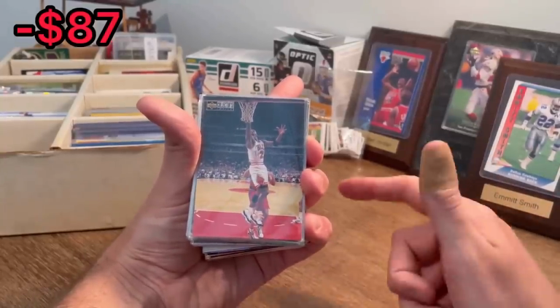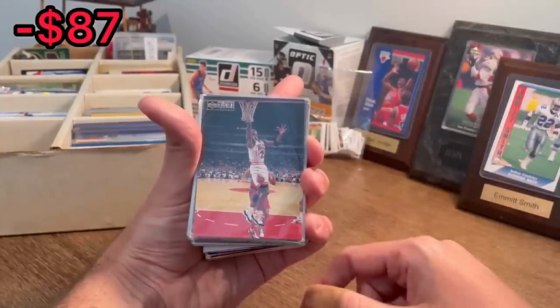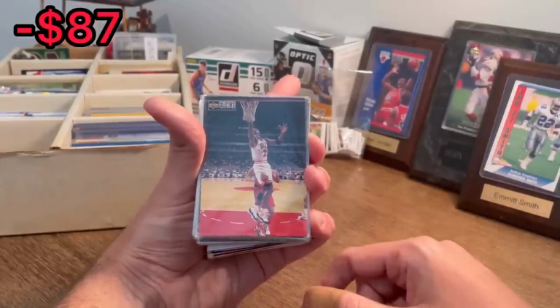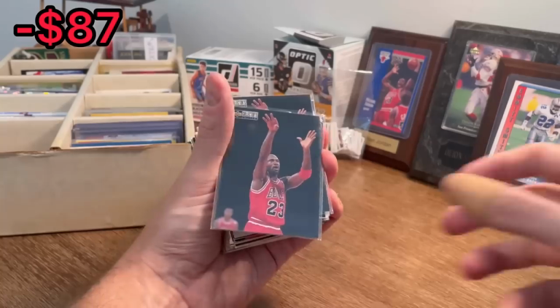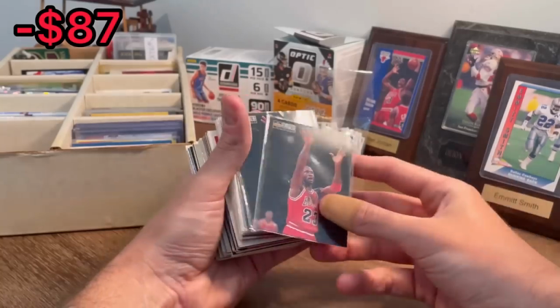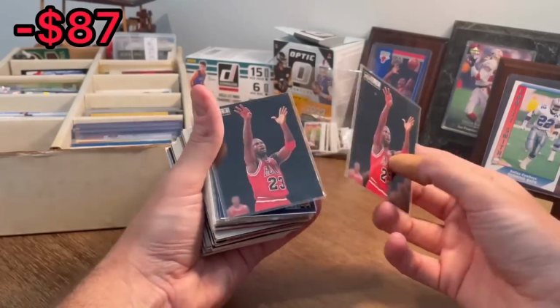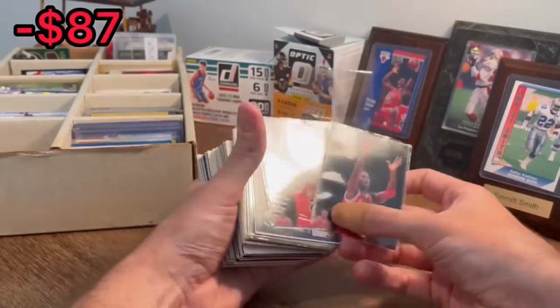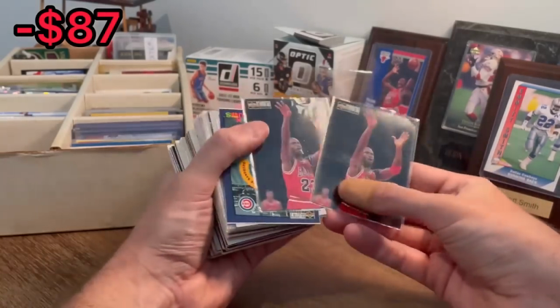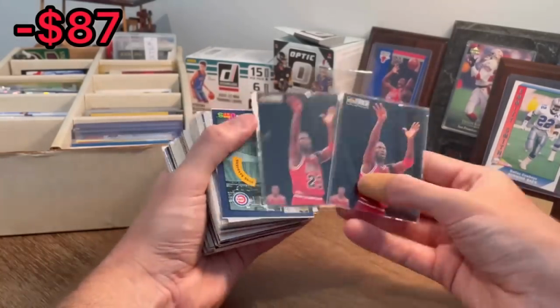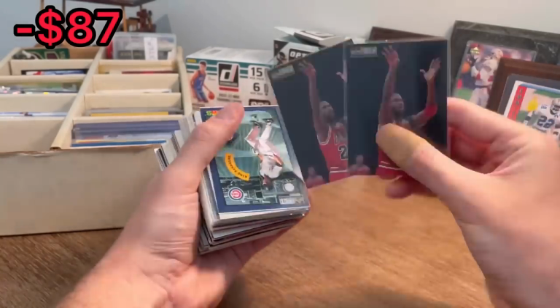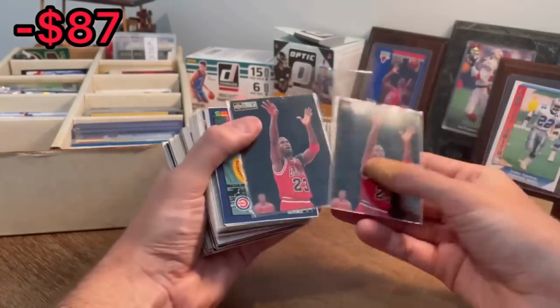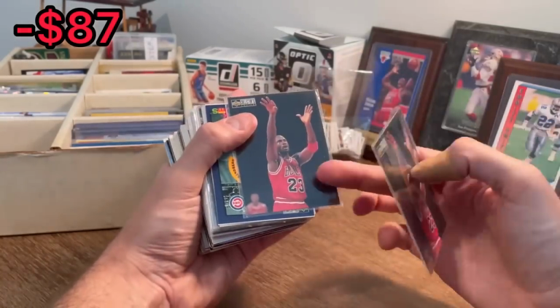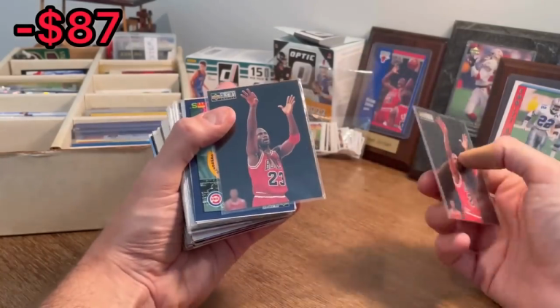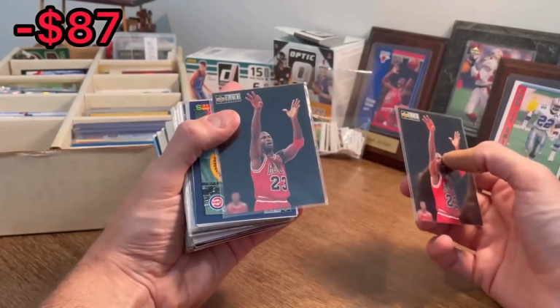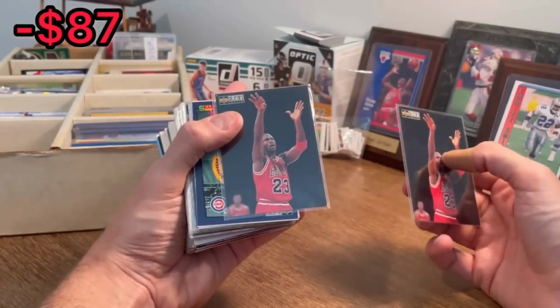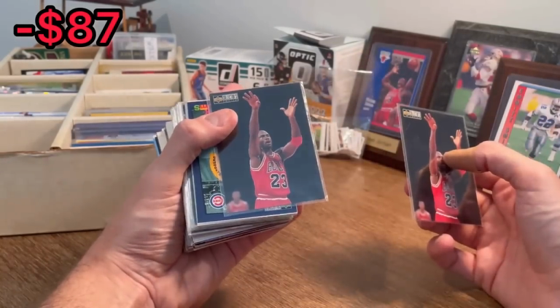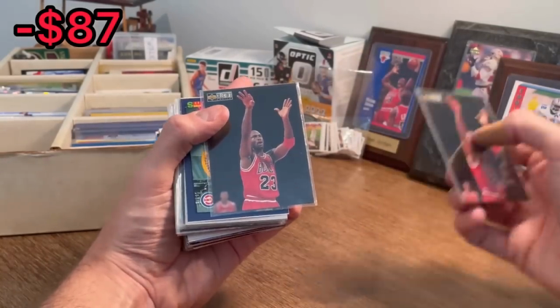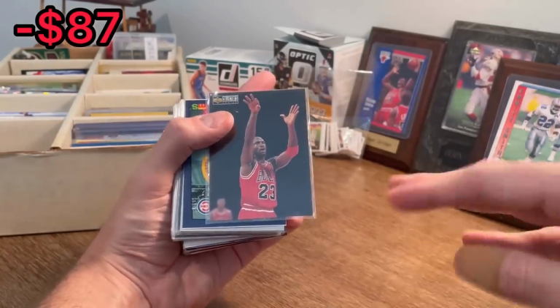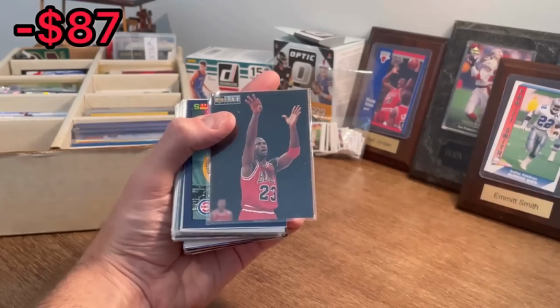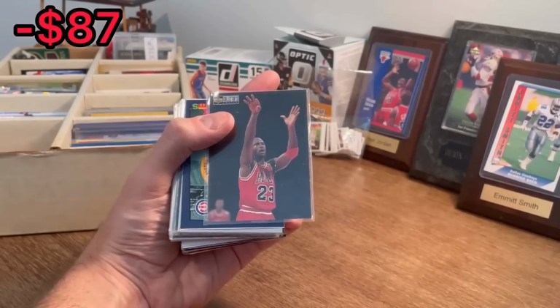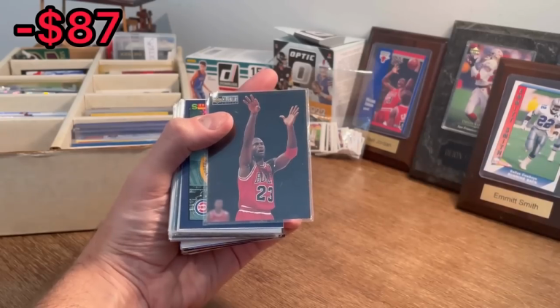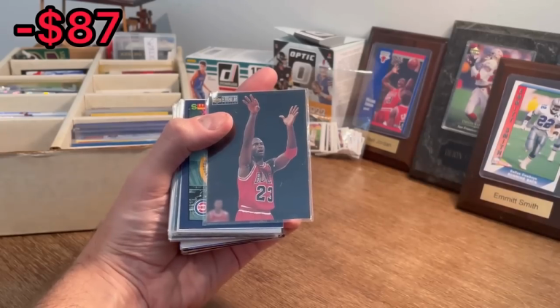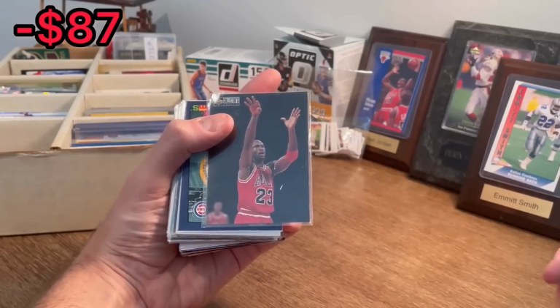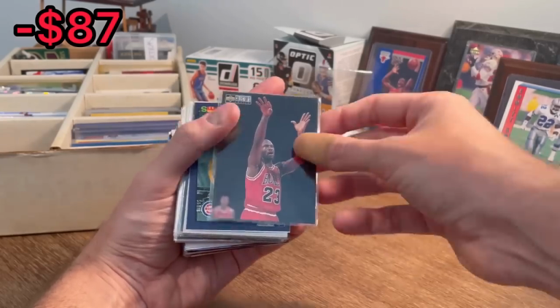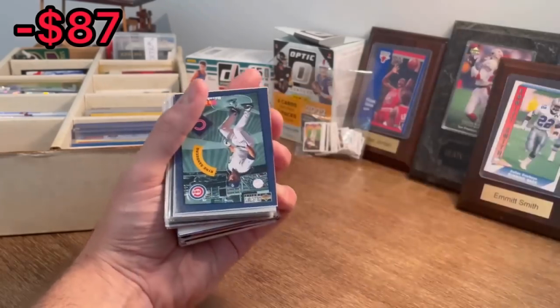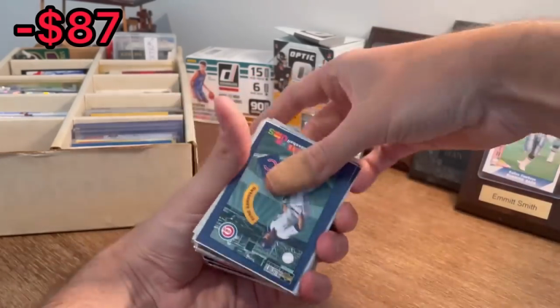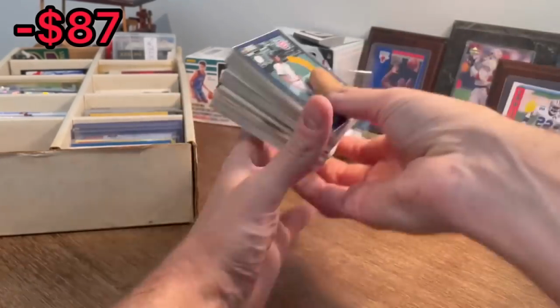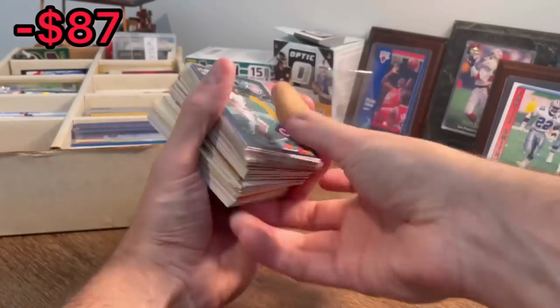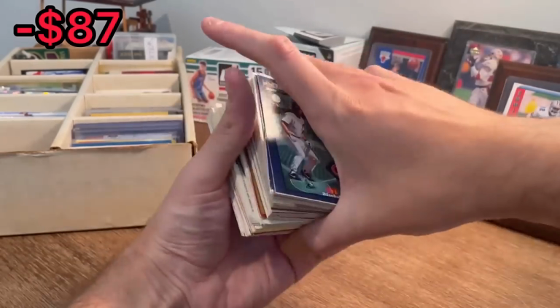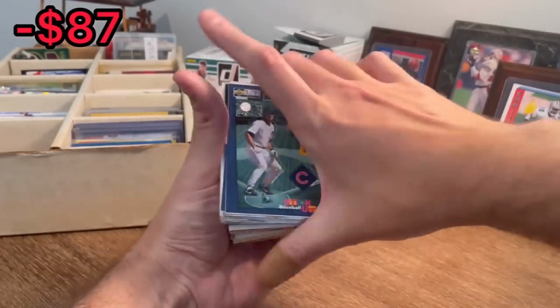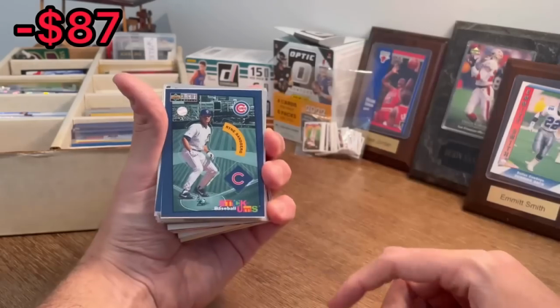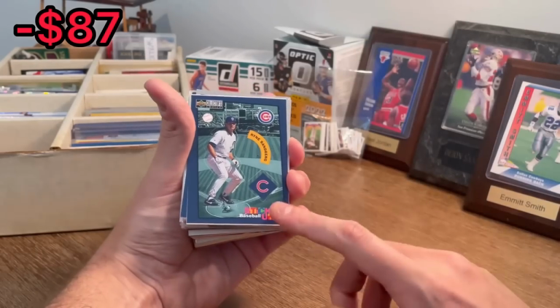Stay tuned for all of those. Another Jordan. Another couple Jordans there. Let's go ahead and add this second Jordan to the overall giveaway. I'll announce that once we come across a few more cards I want to add to this first overall giveaway. A great start so far.